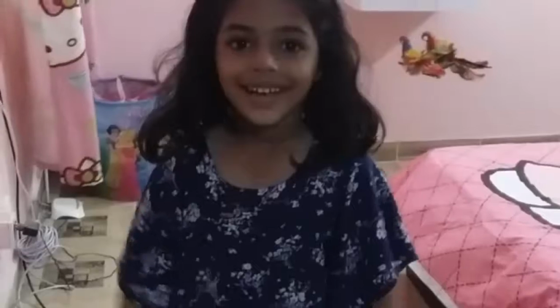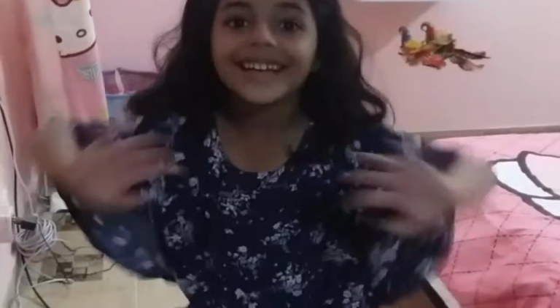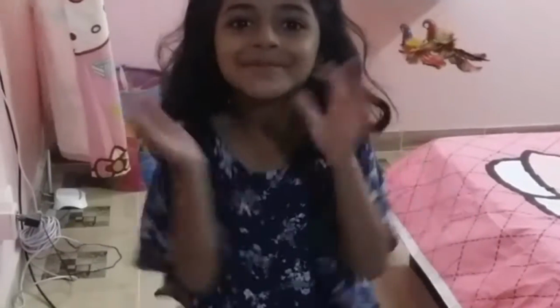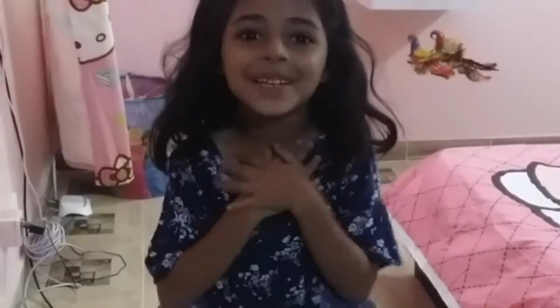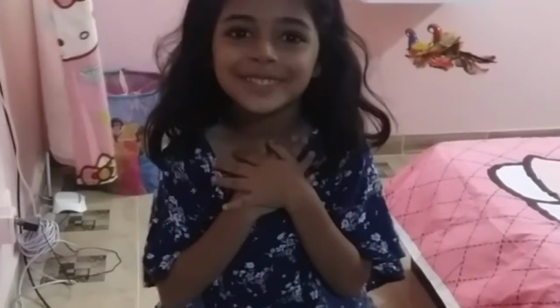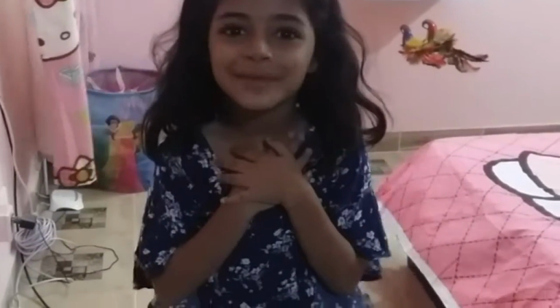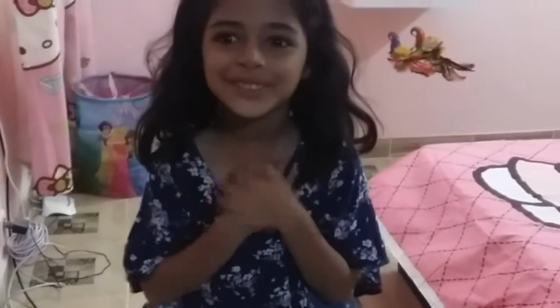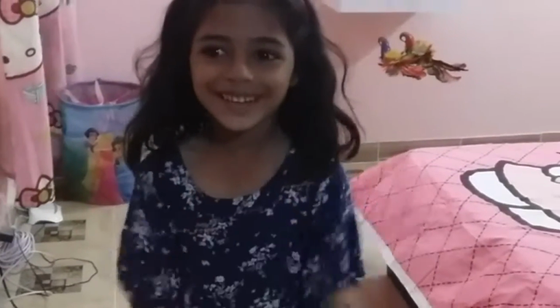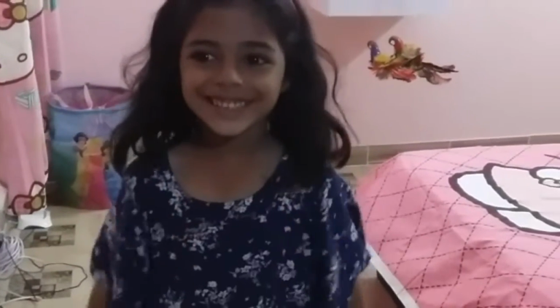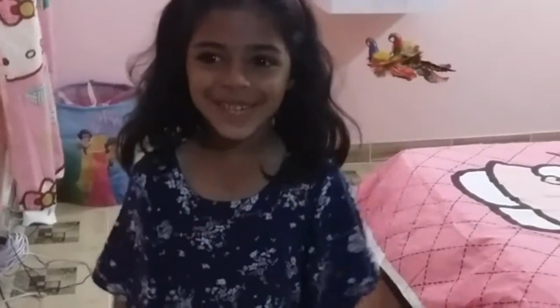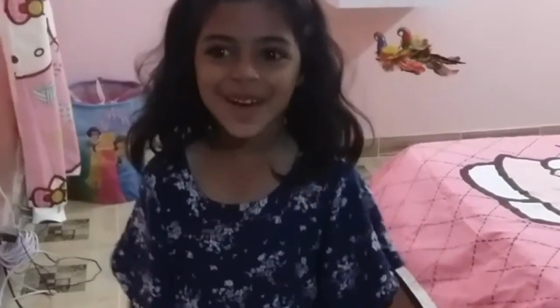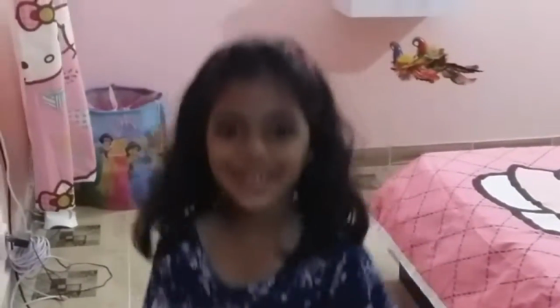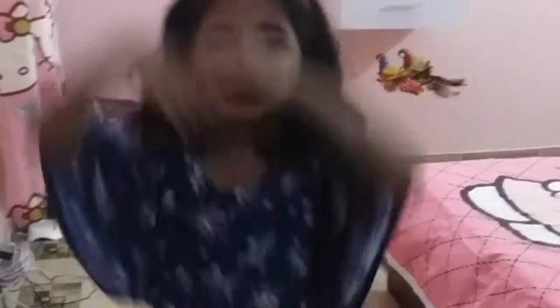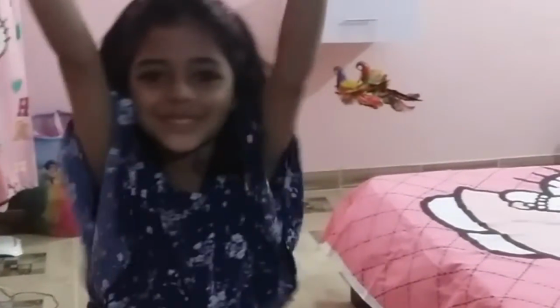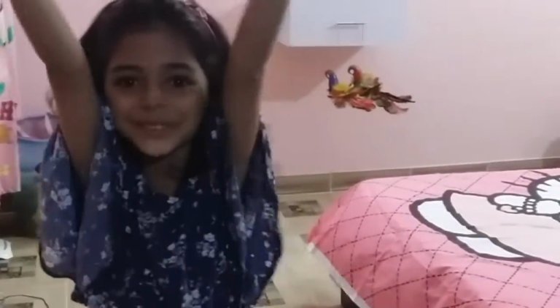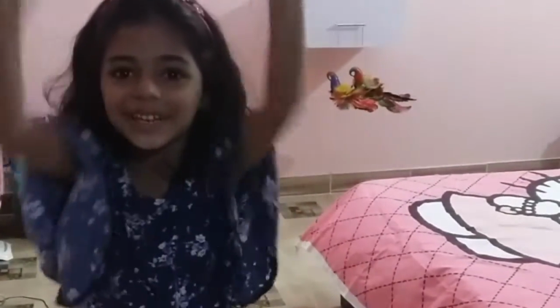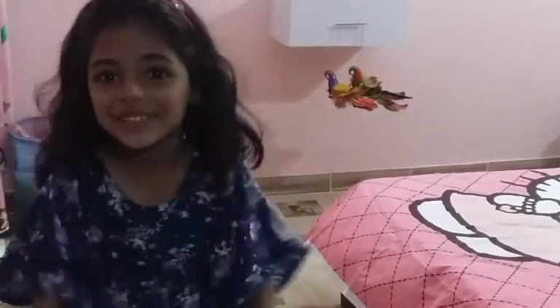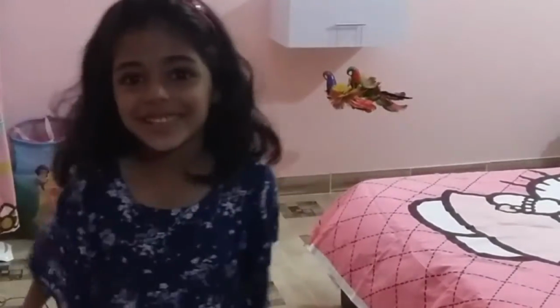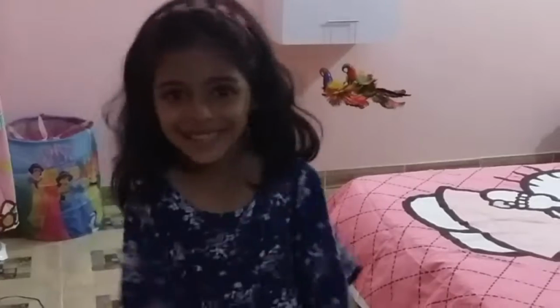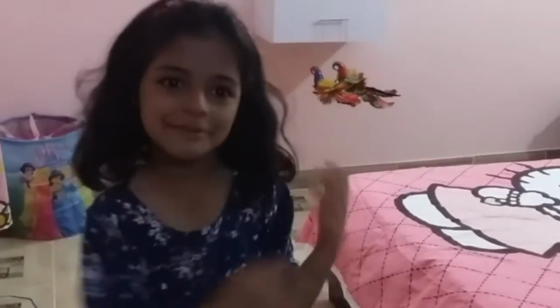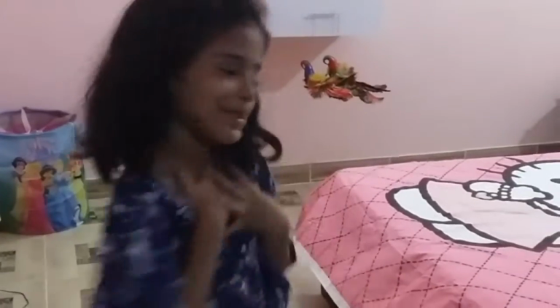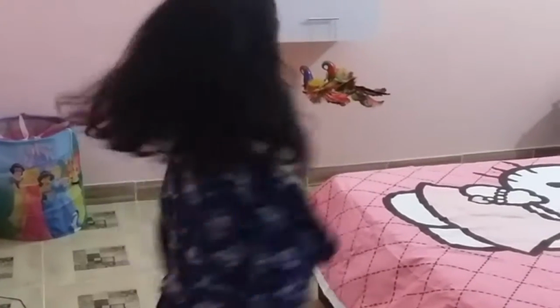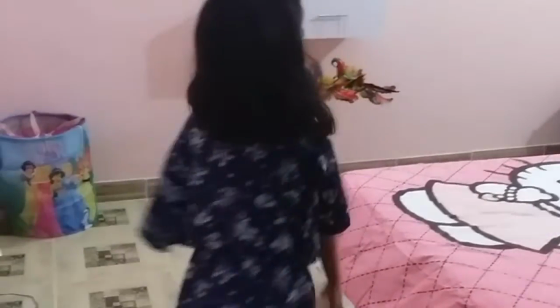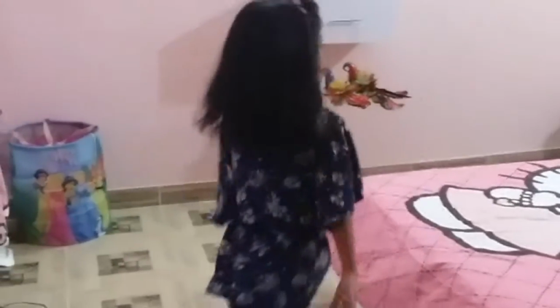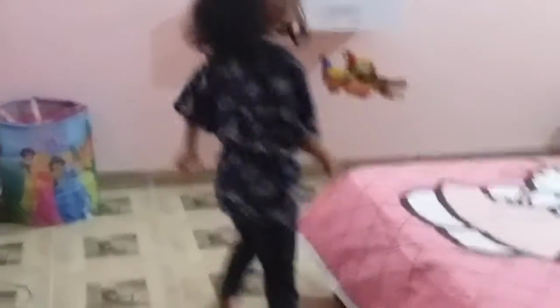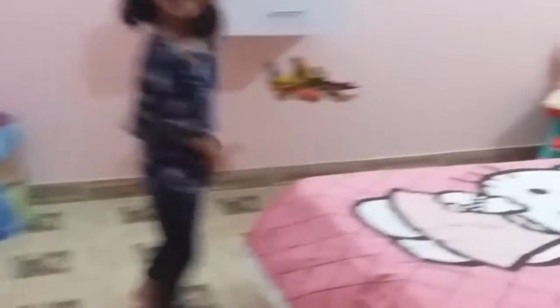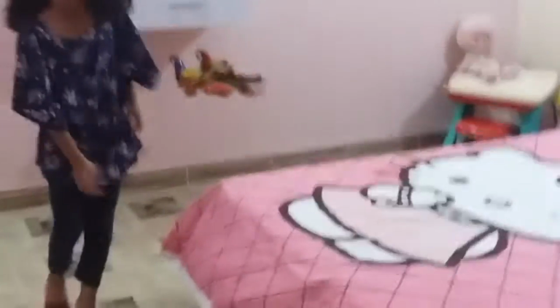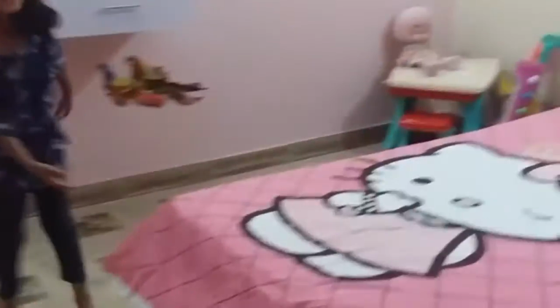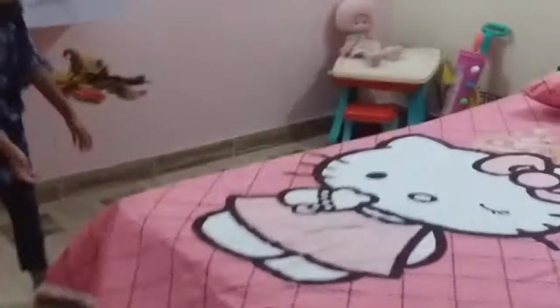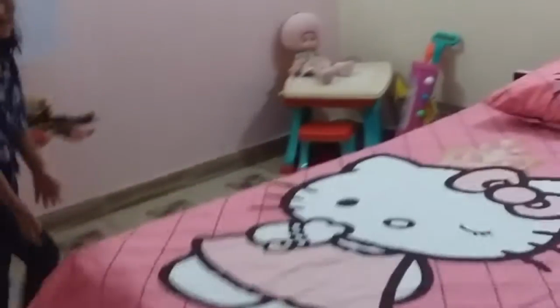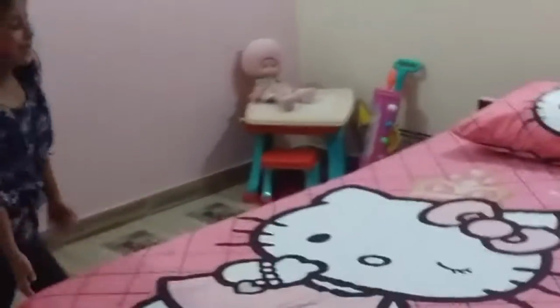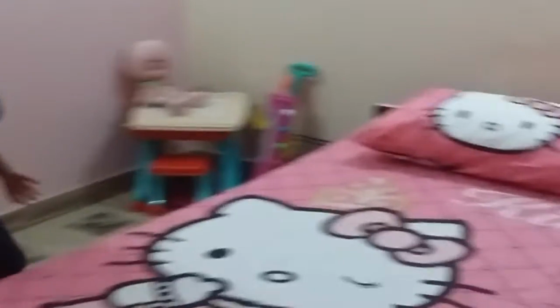Hi guys, my name is Mirna and I'm here today and I'm going to show you my room tour. So let's start from my bed. Here is my bed.